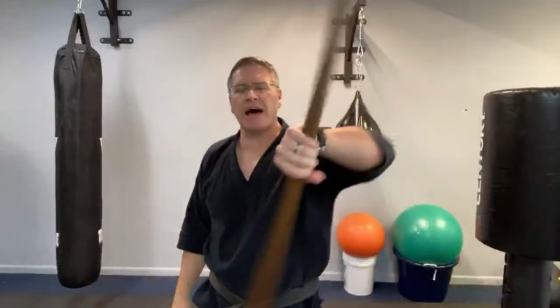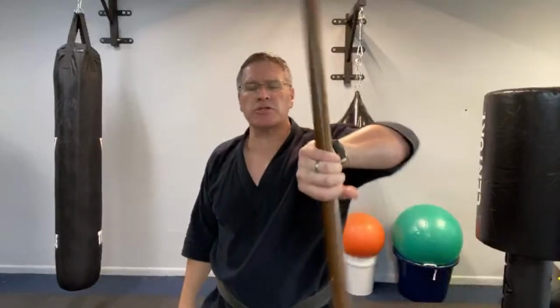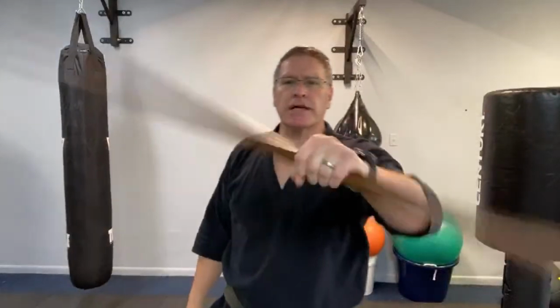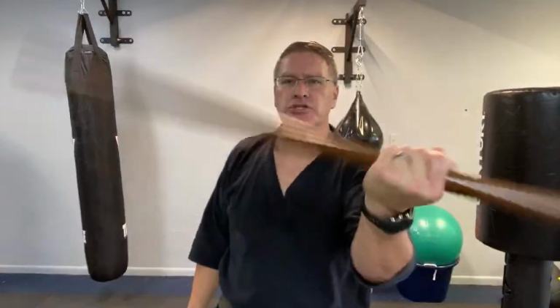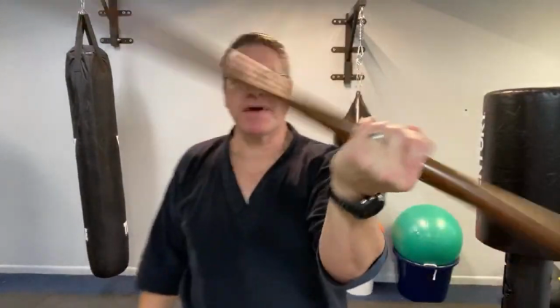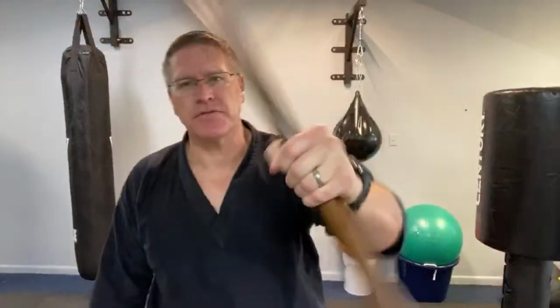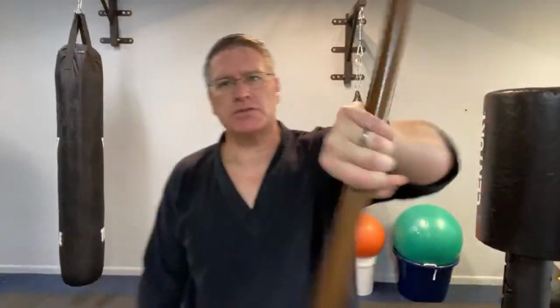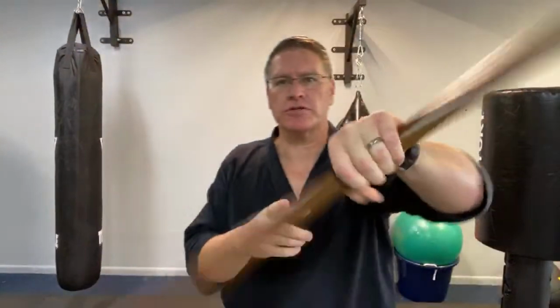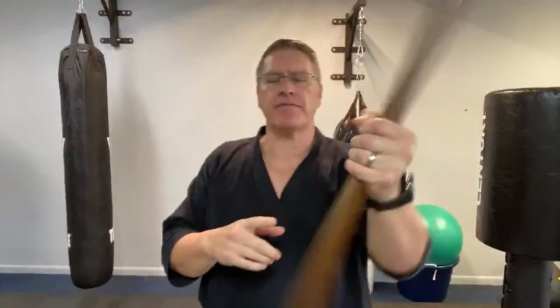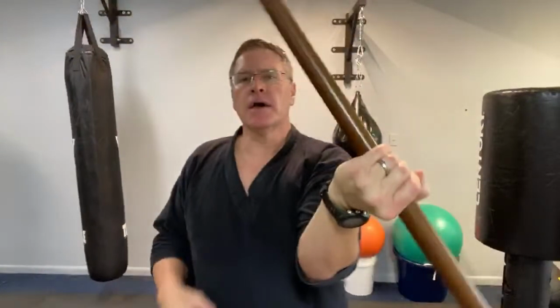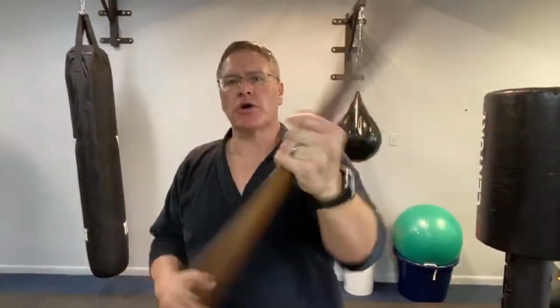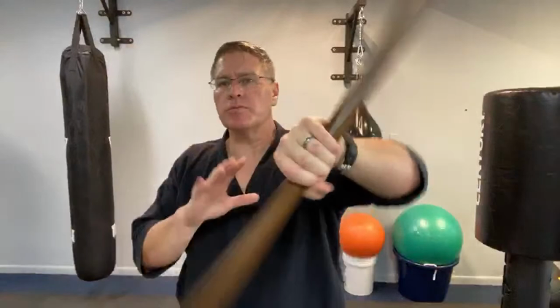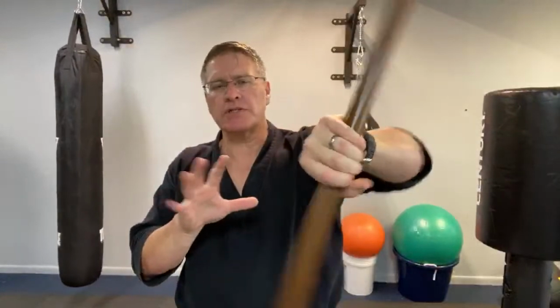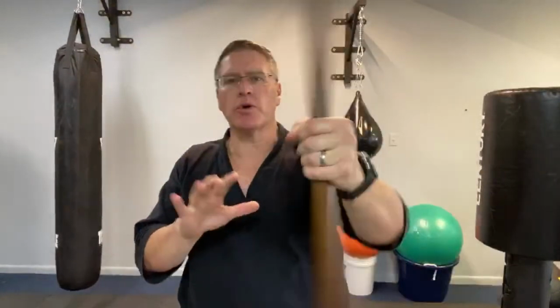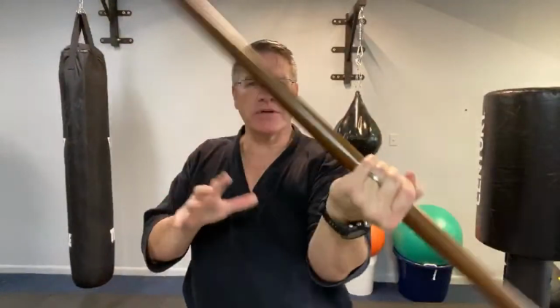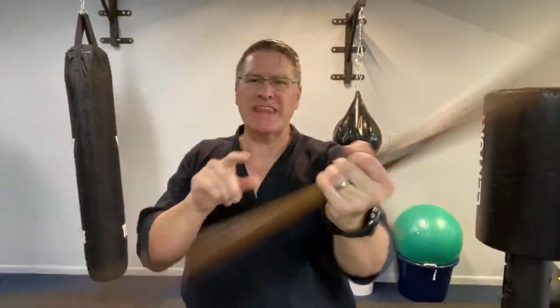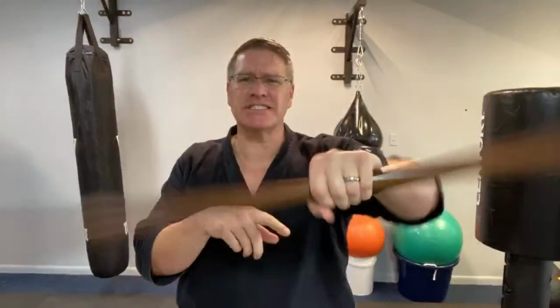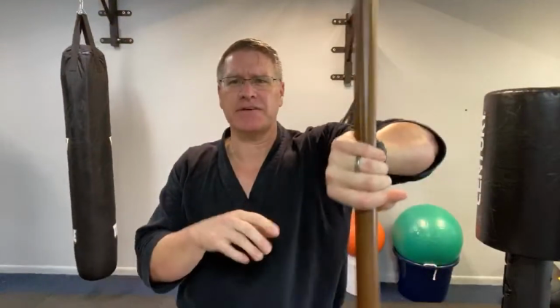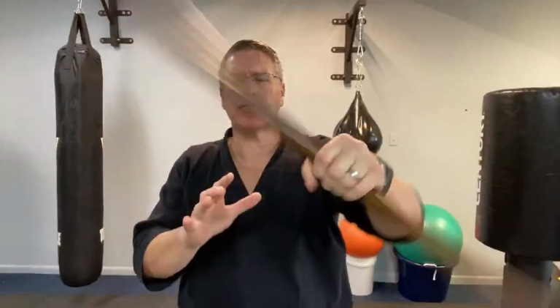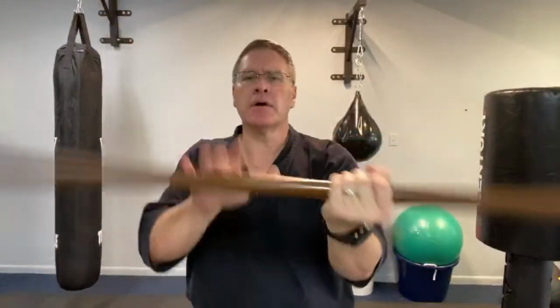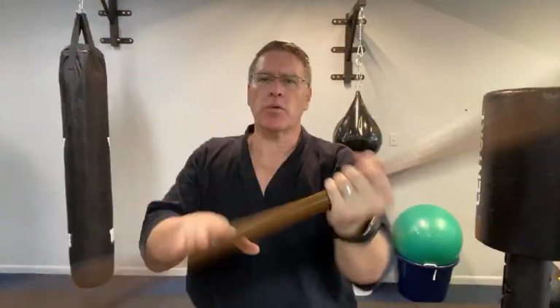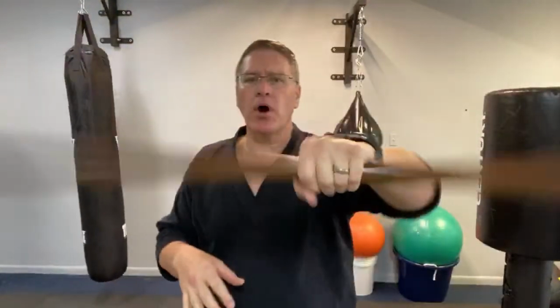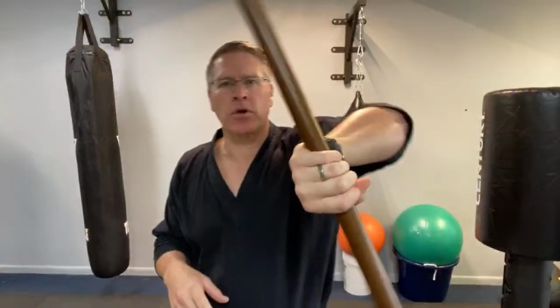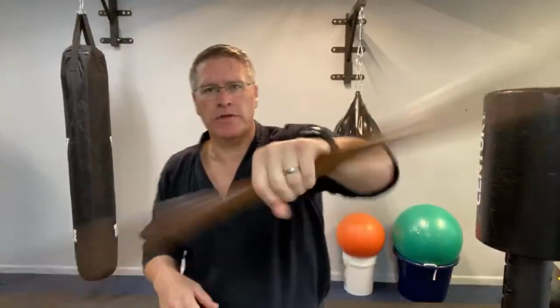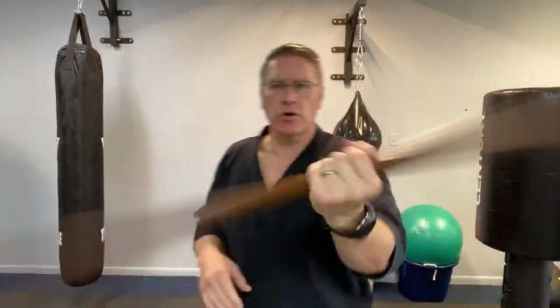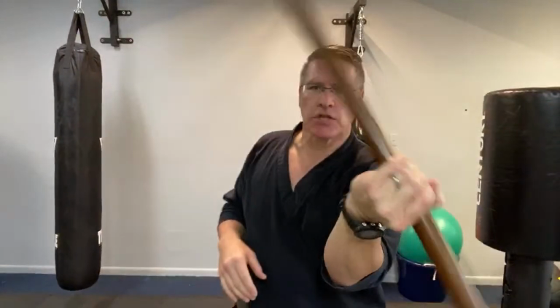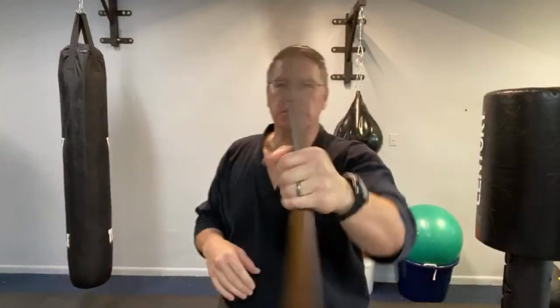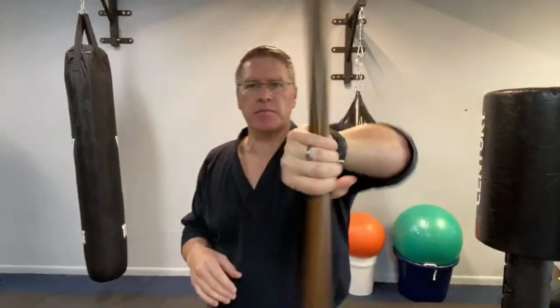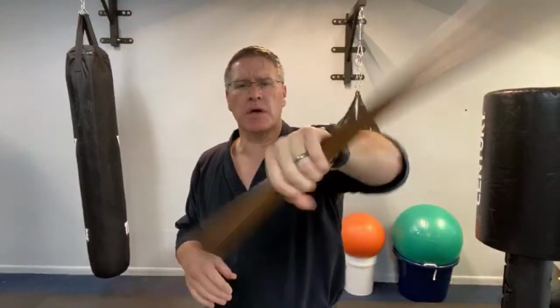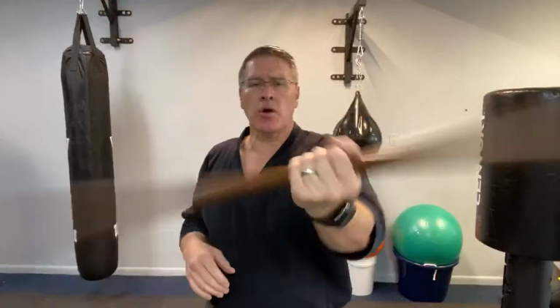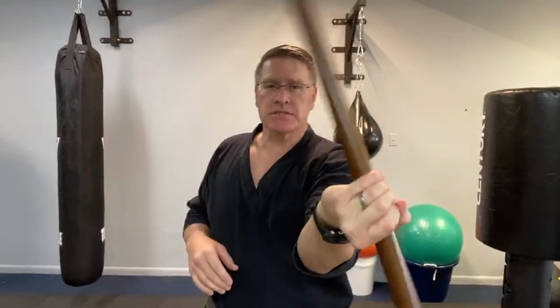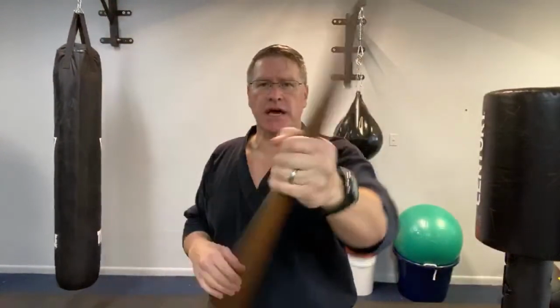This live martial arts class, we're talking street fight self-defense with your staff. I'm going to show you two or three things you can do with each staff, each length. I'm going to start with the bow and then we're going to work on the jo — that's the long staff and the medium-sized staff.